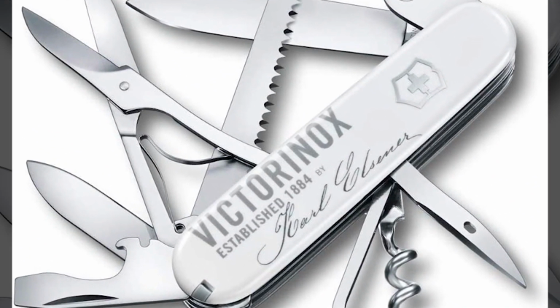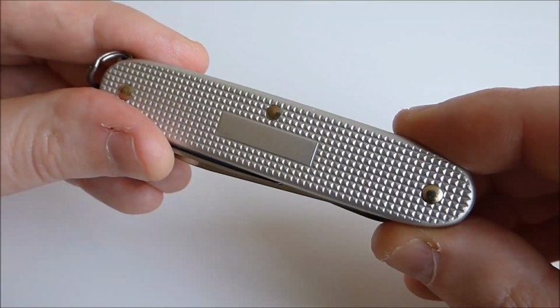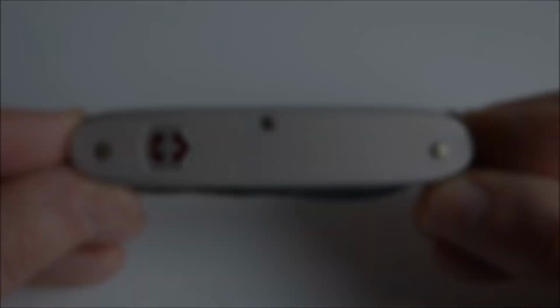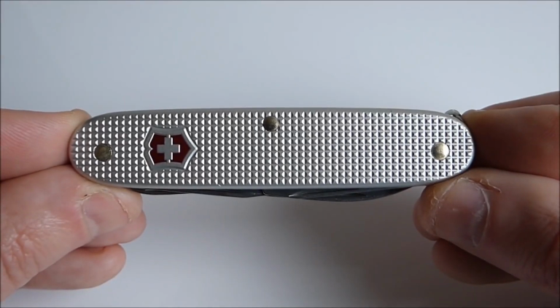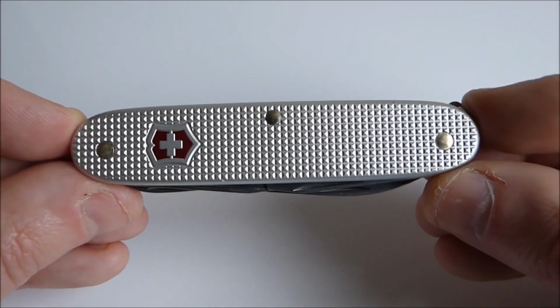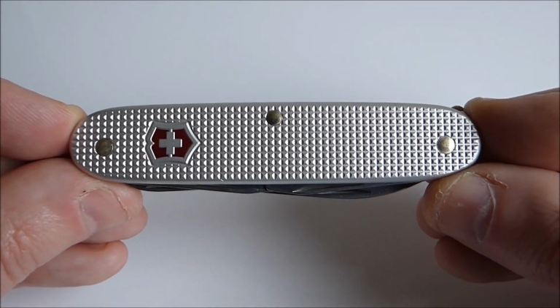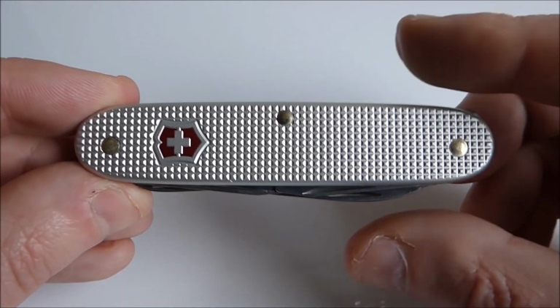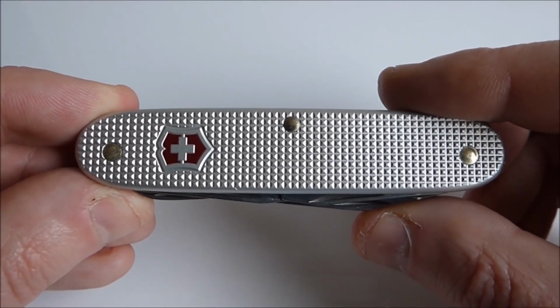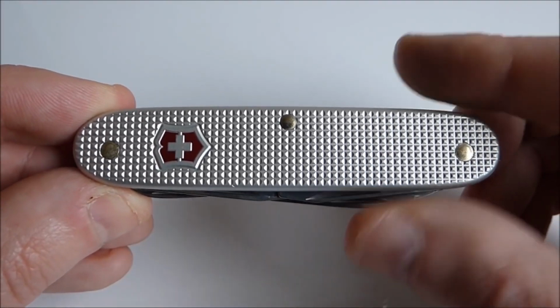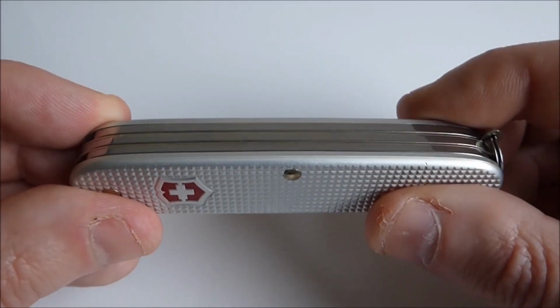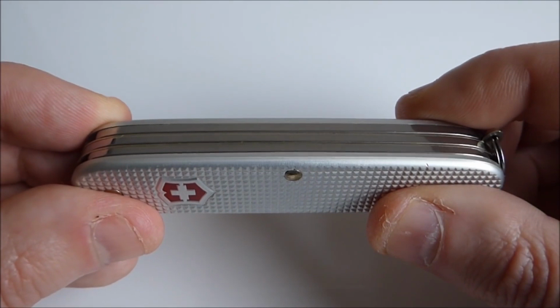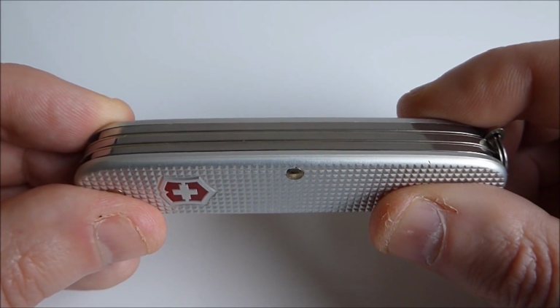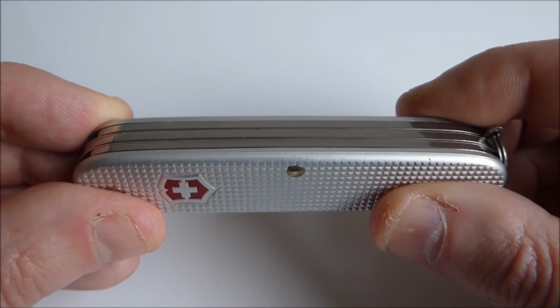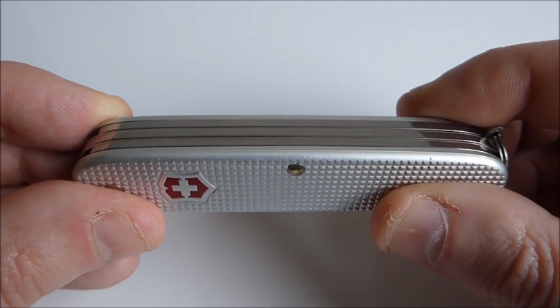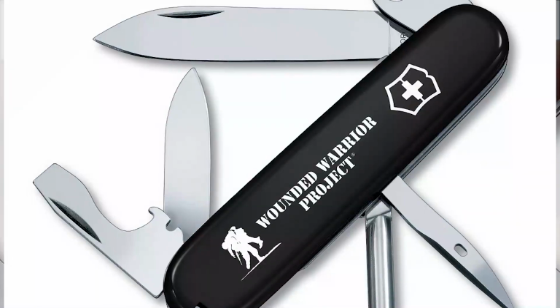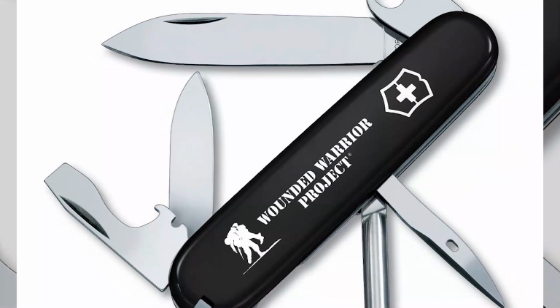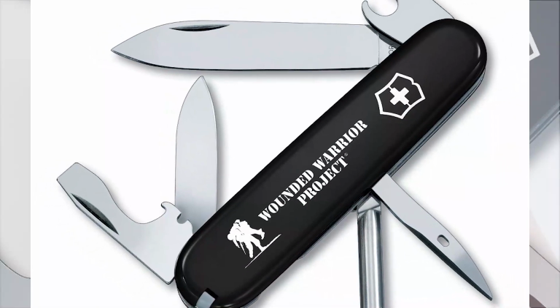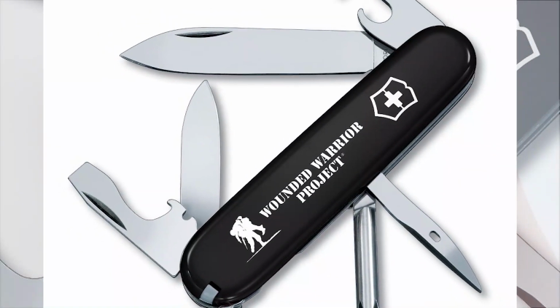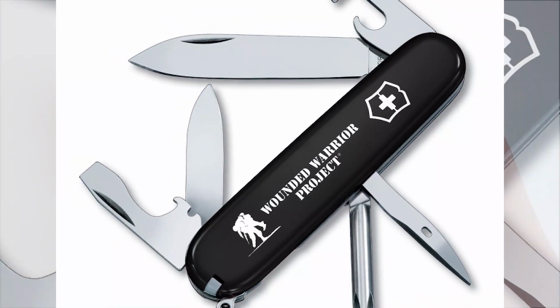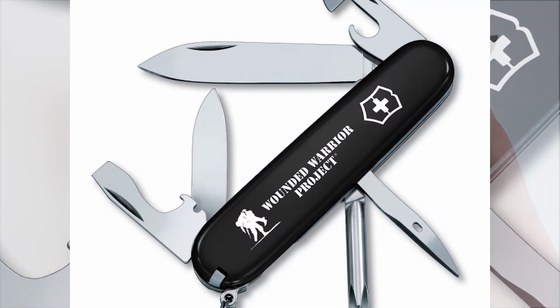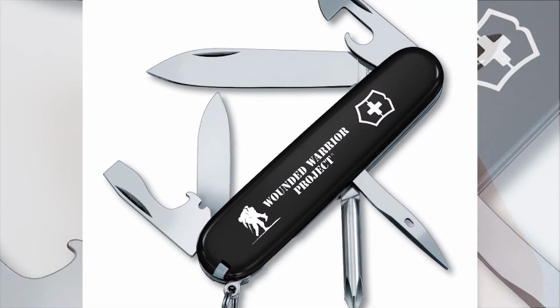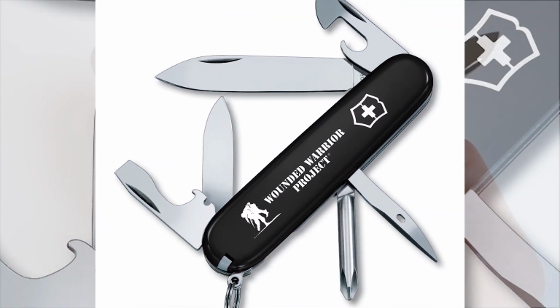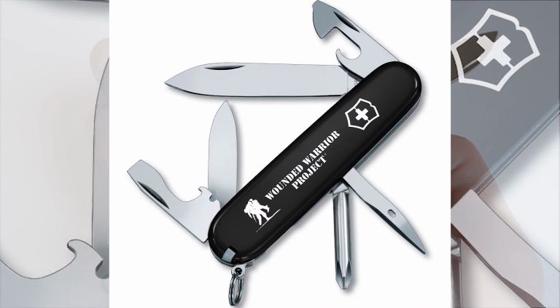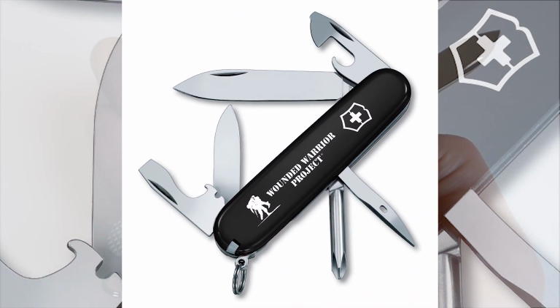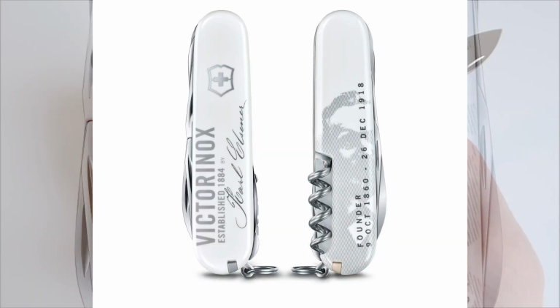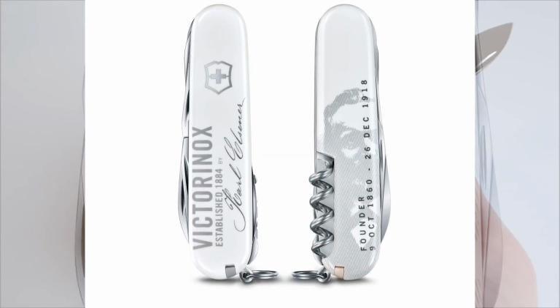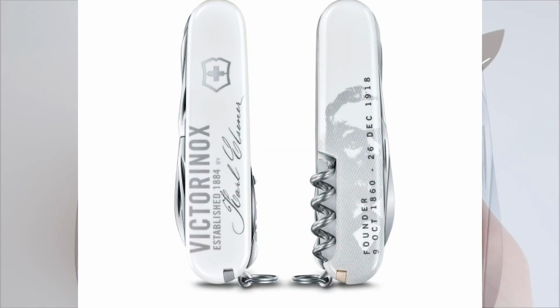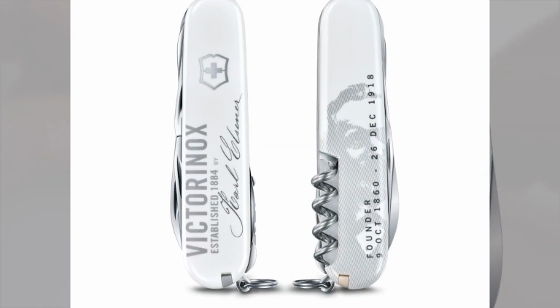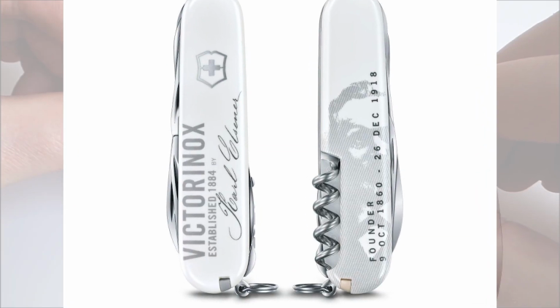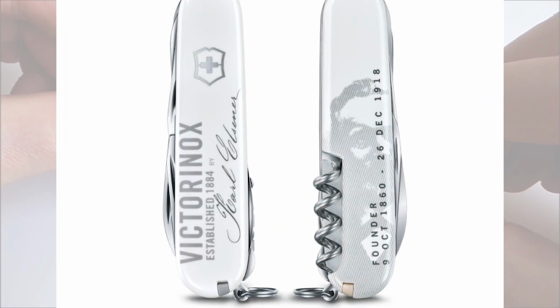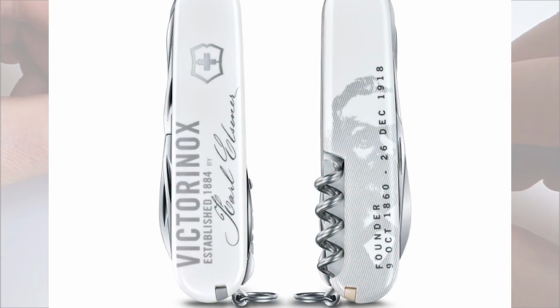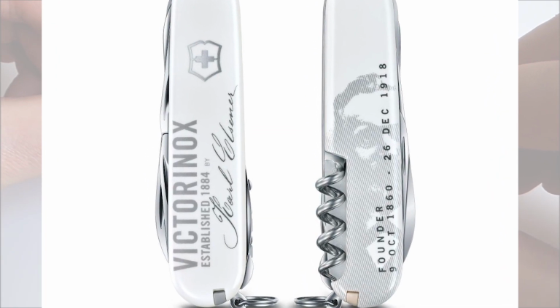In 1921, after the death of his mother Victoria Anne, with the advent of stainless steel — then known as Inoxidable — and used in the production of his cutlery, Karl changed the name of the company to Victorinox.